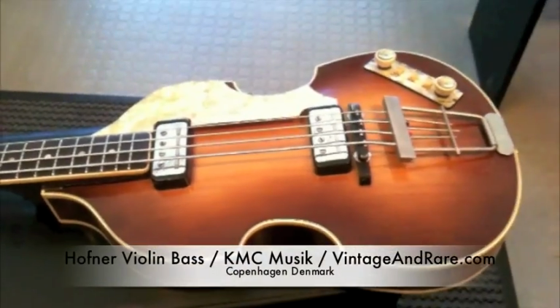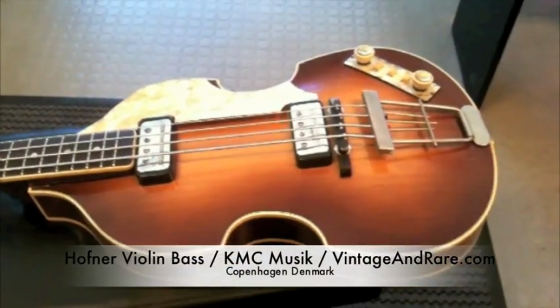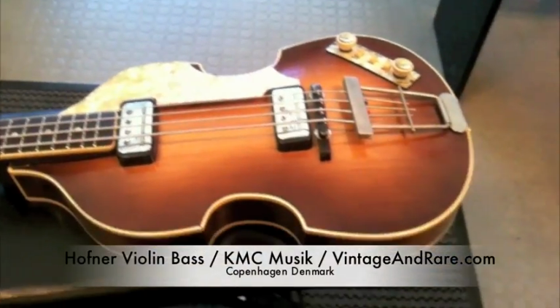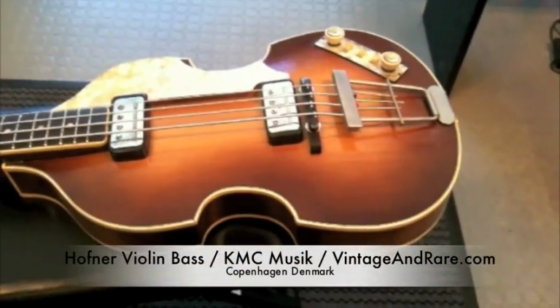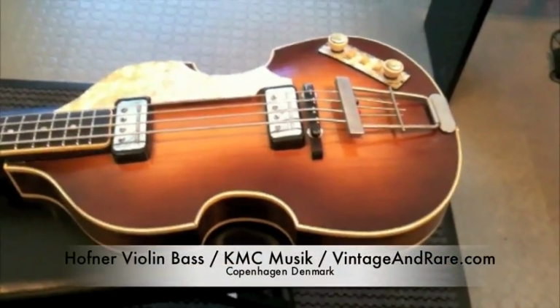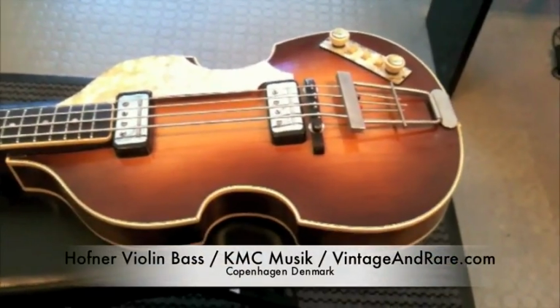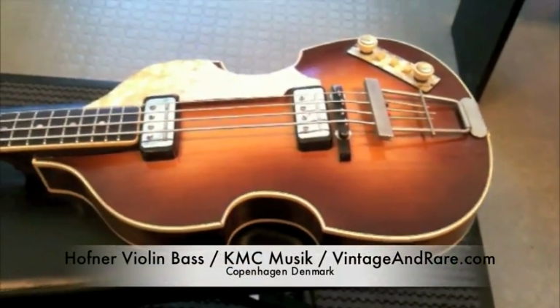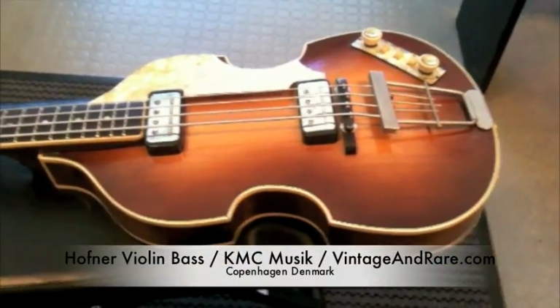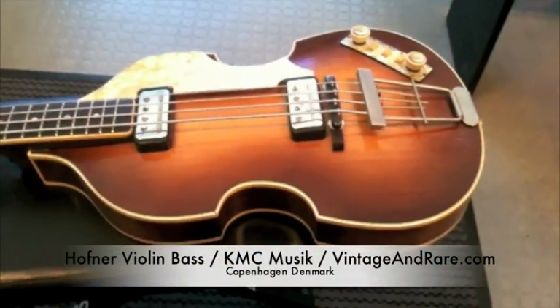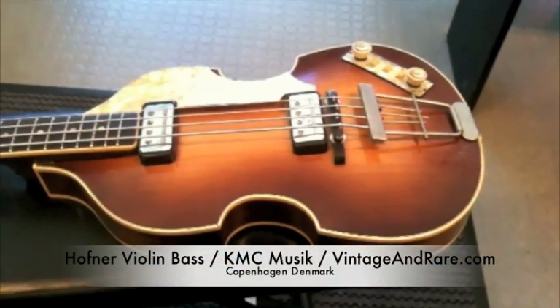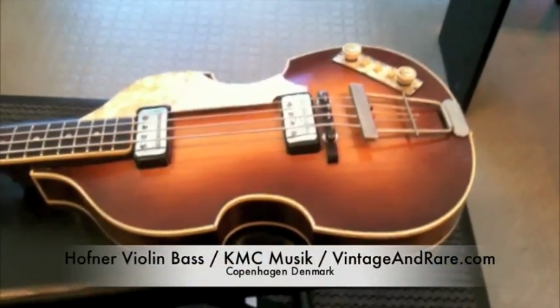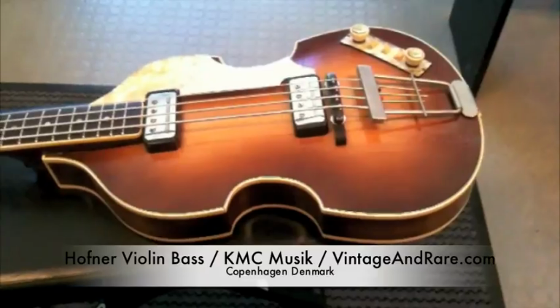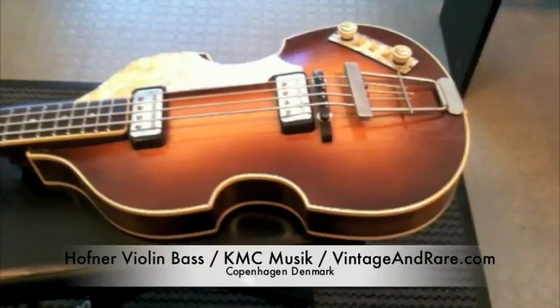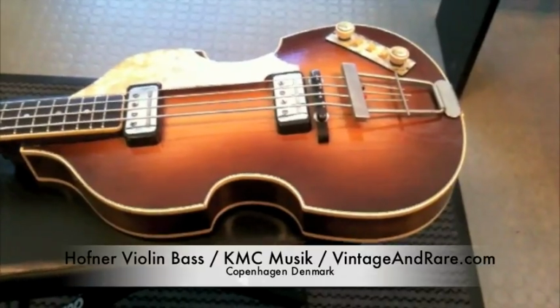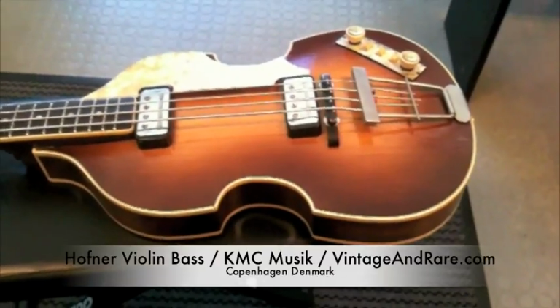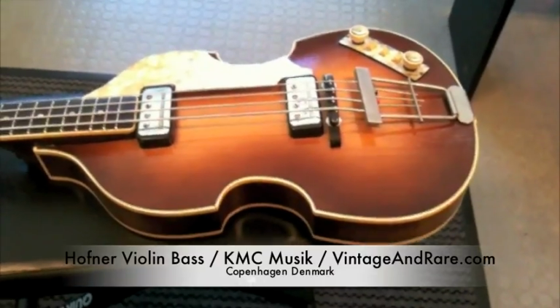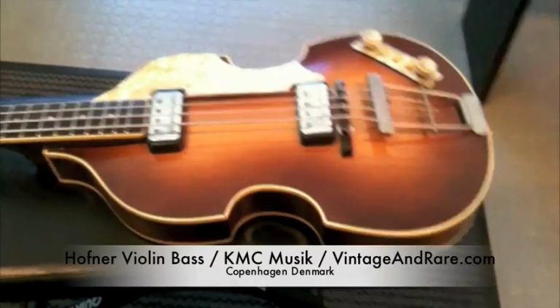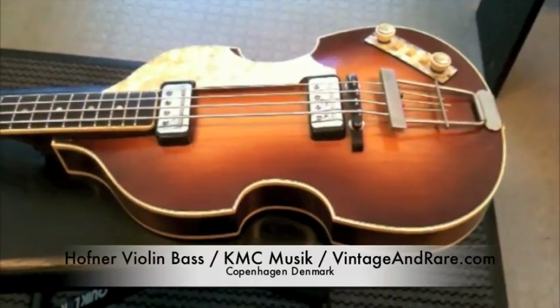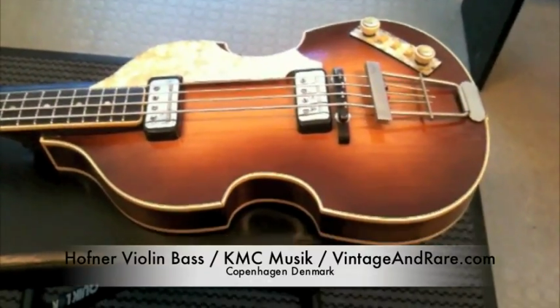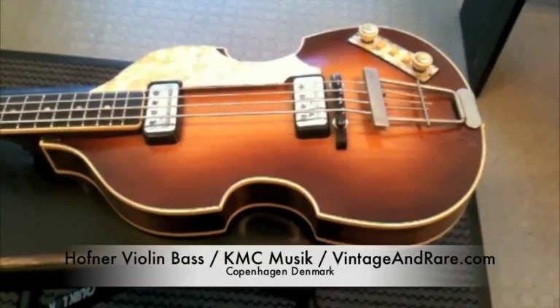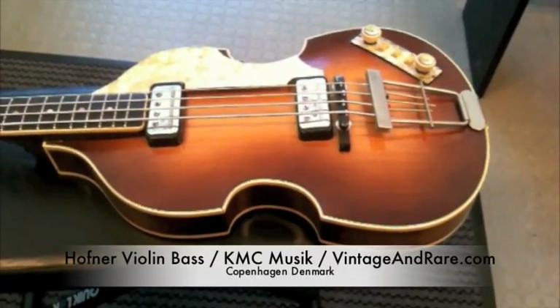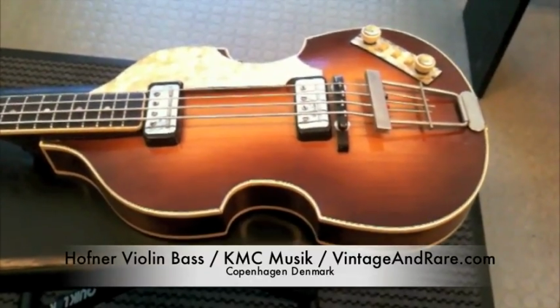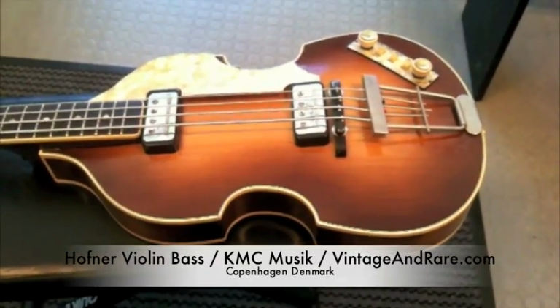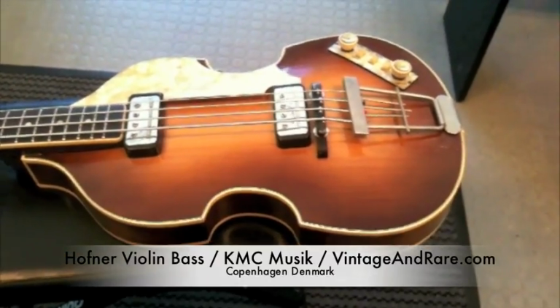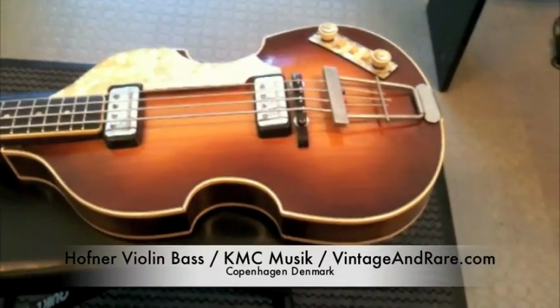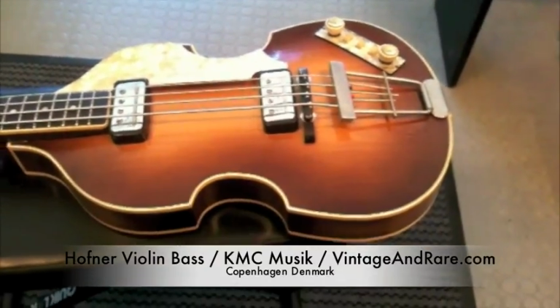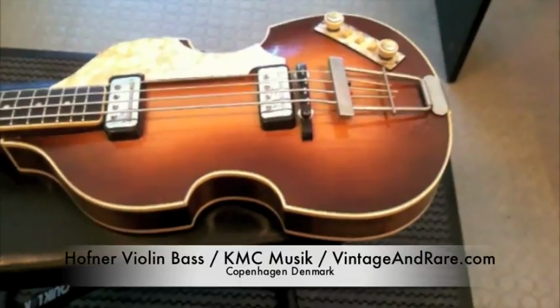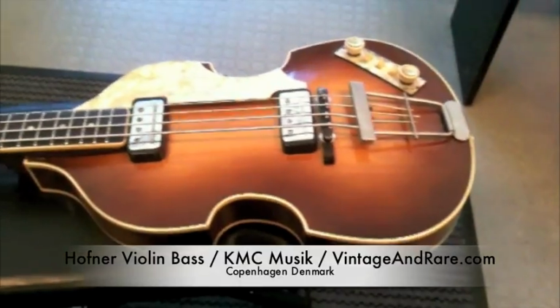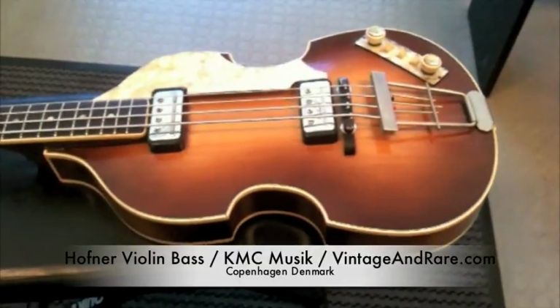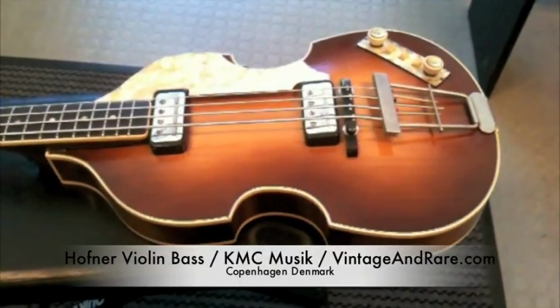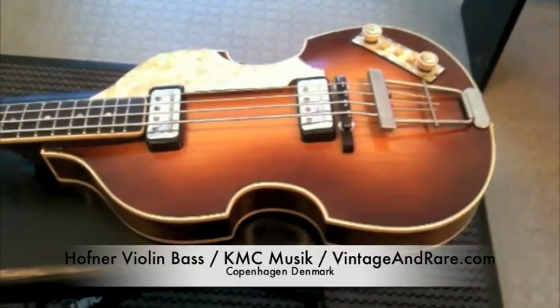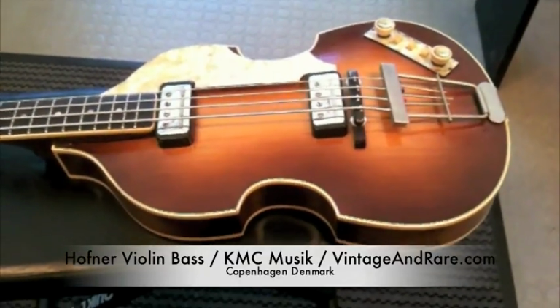Hello, this is Nikolai from Vintage & Rare. I am at KMC Music, one of our local guitar stores here in Copenhagen, going through some of their cool inventory.